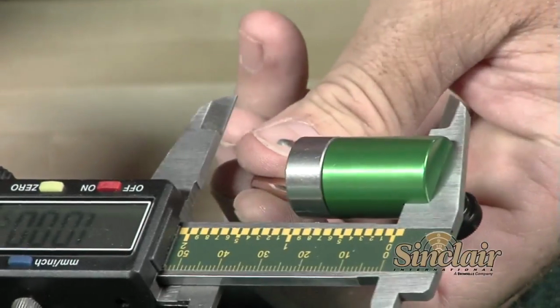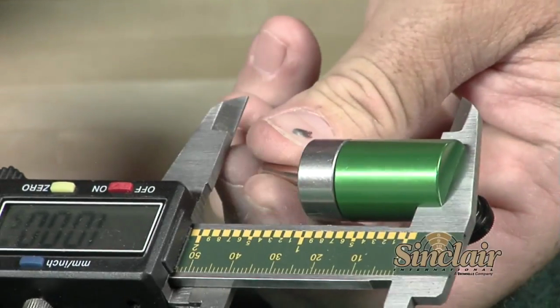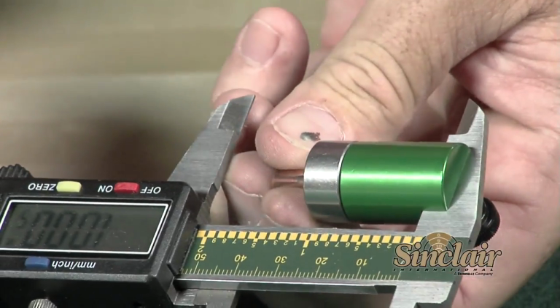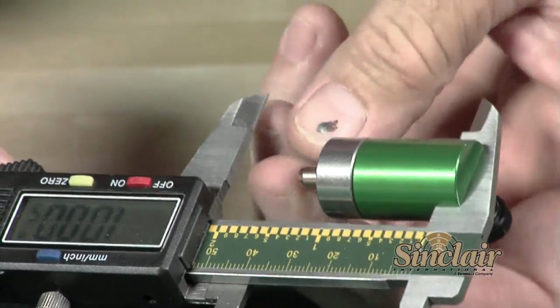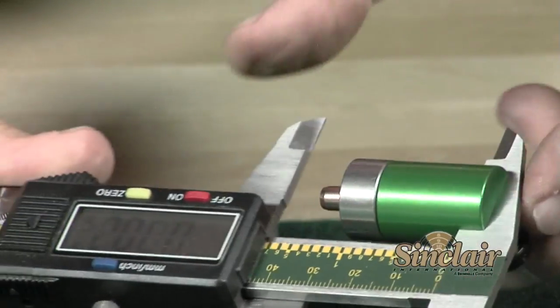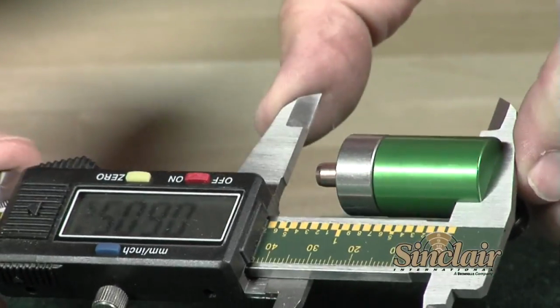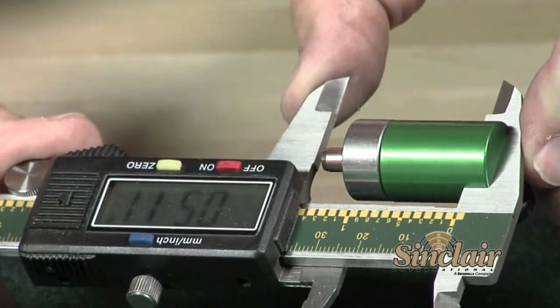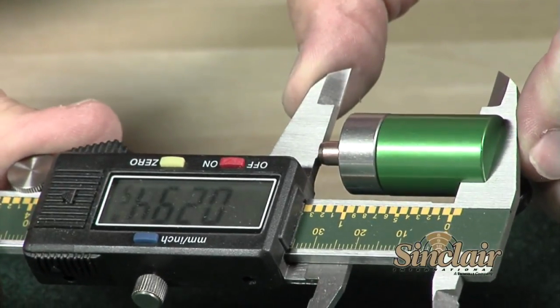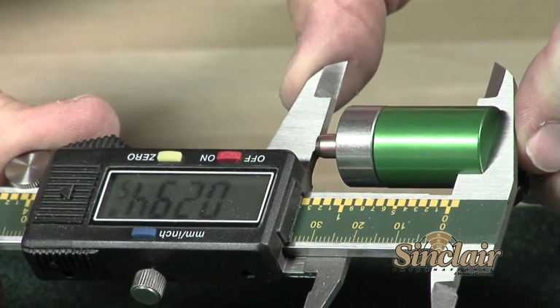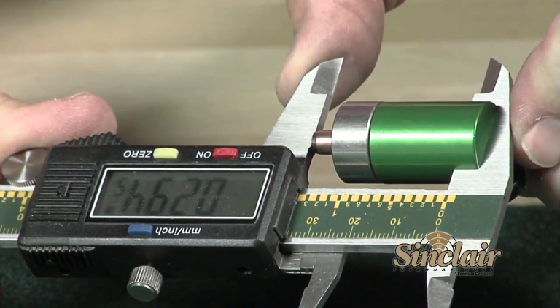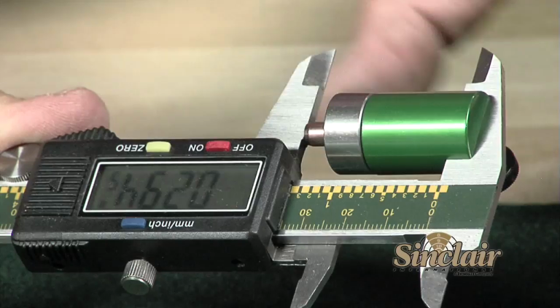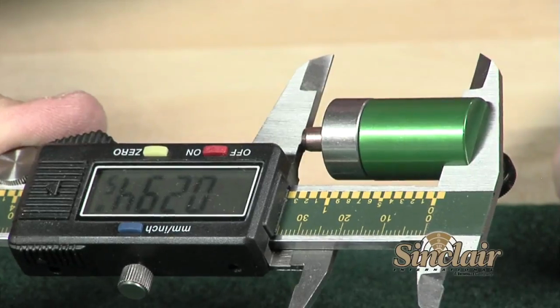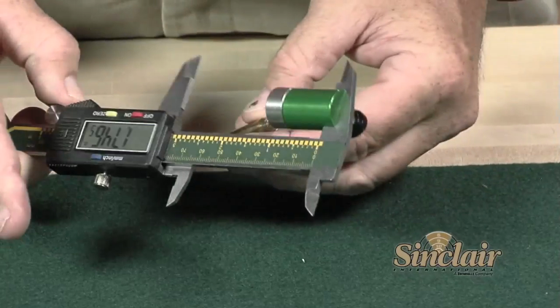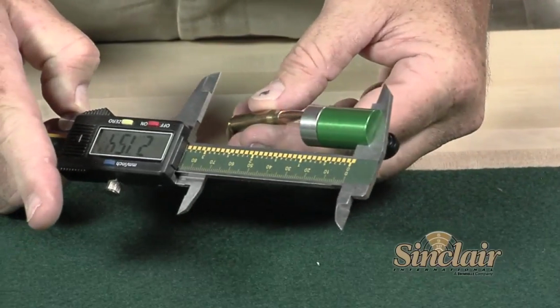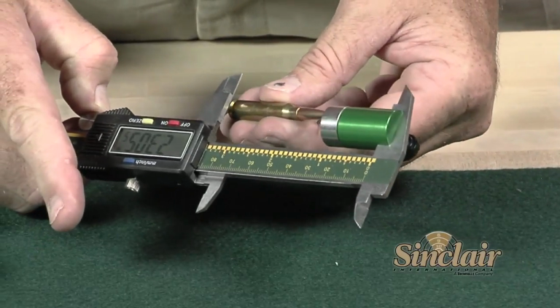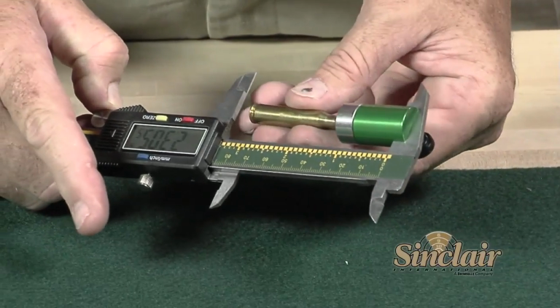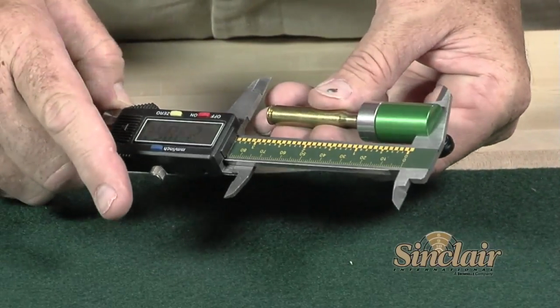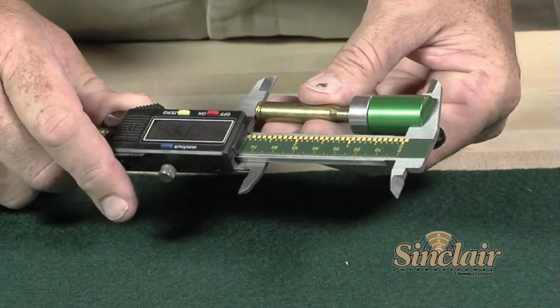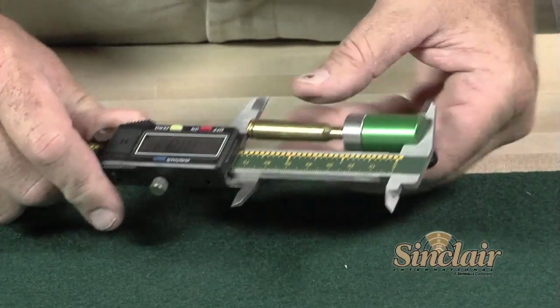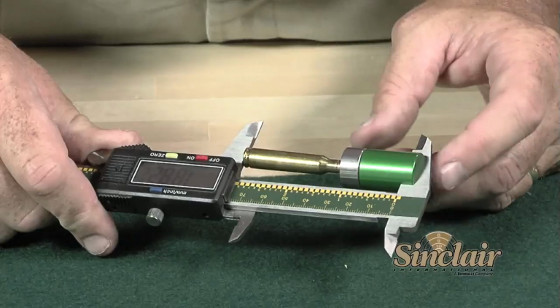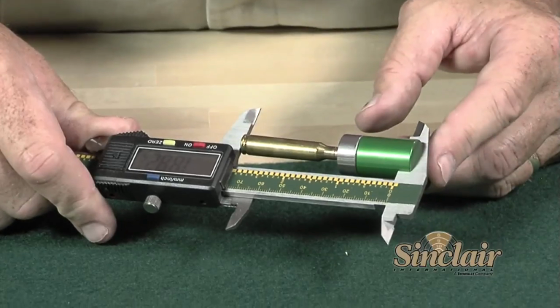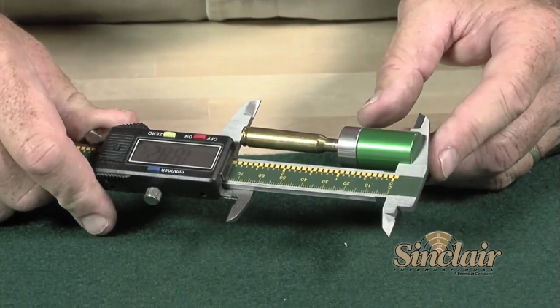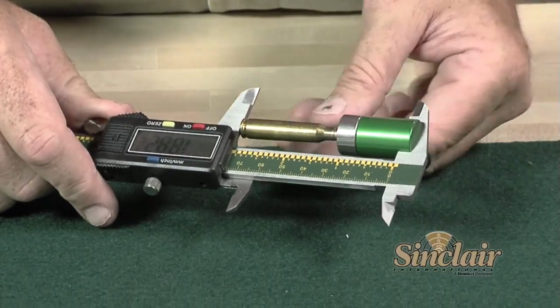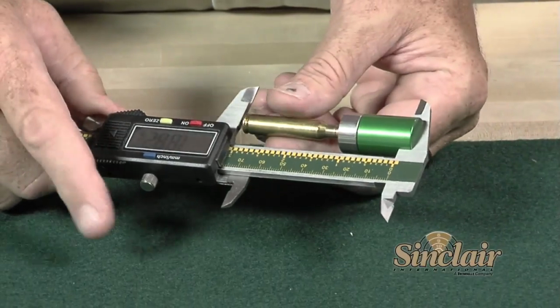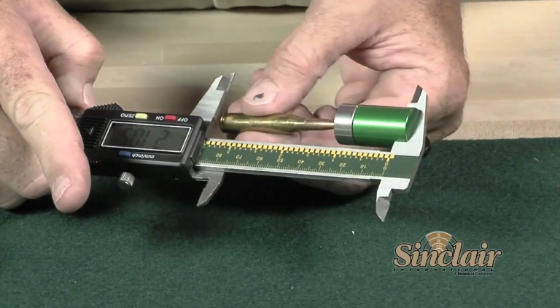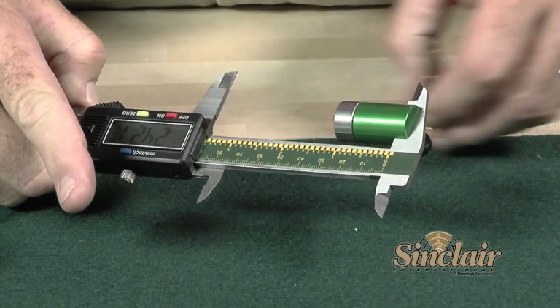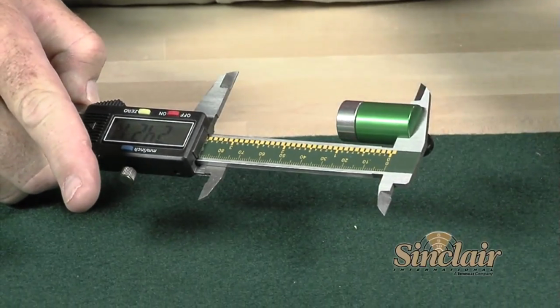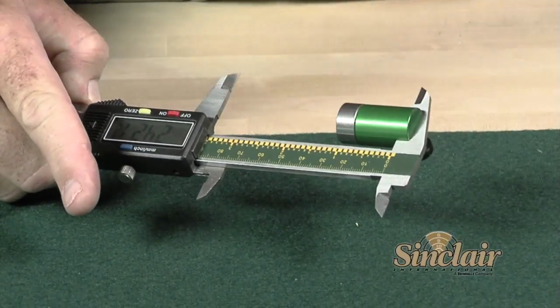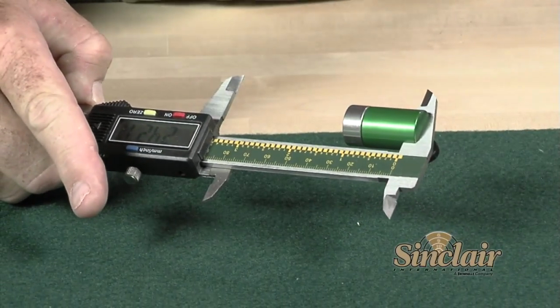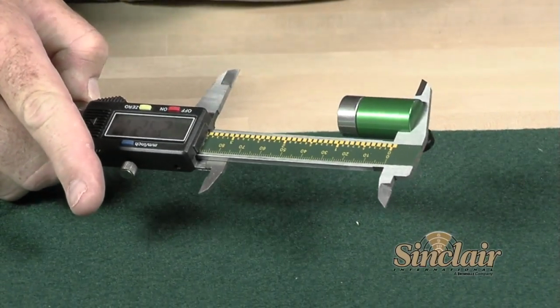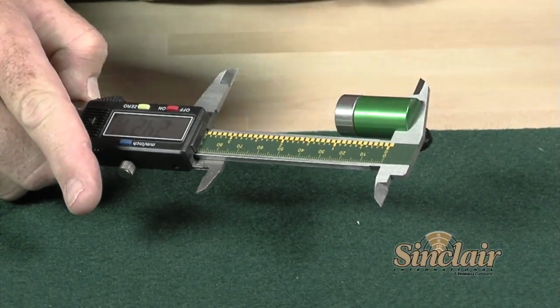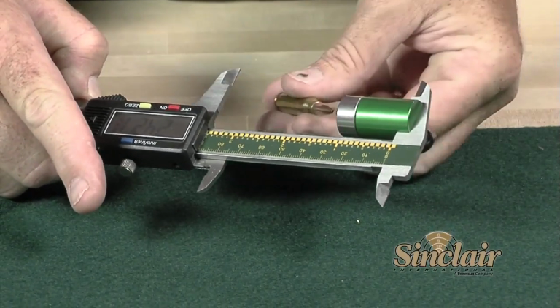Made in the United States, the Sinclair Comparator body easily attaches to your caliper and is manufactured of machined aluminum. Sinclair Comparator inserts are machined from stainless steel with a taper to accurately duplicate the chamber throat.